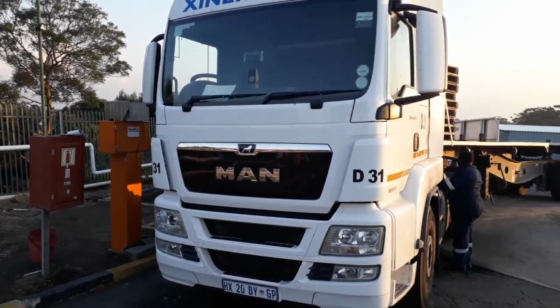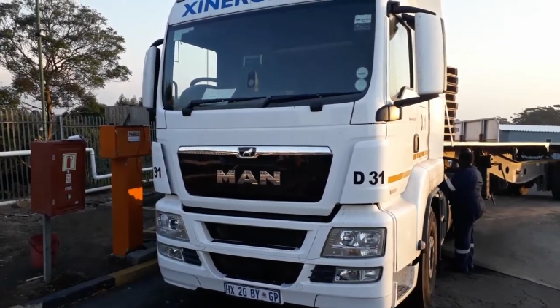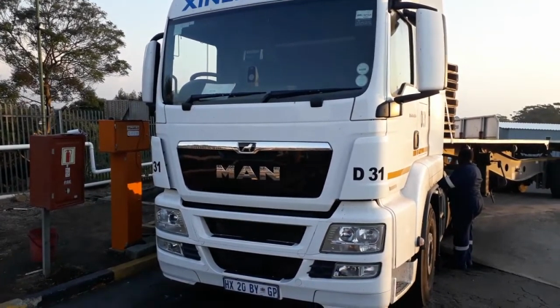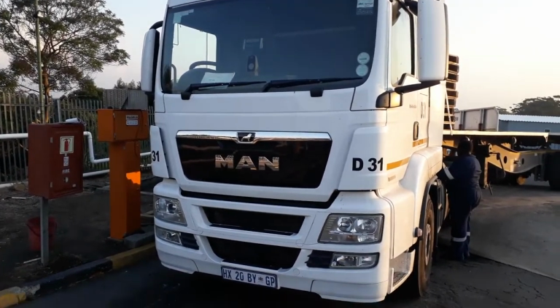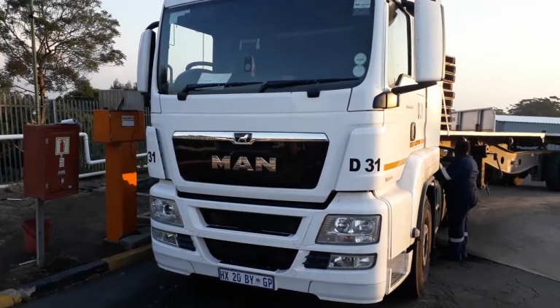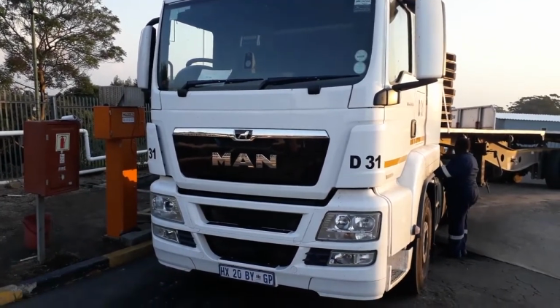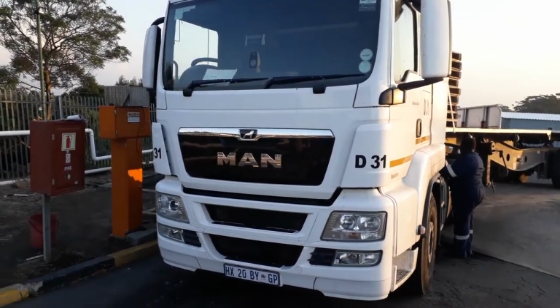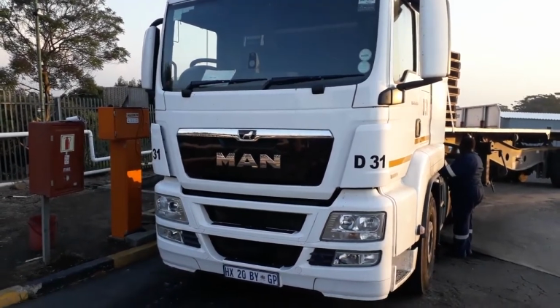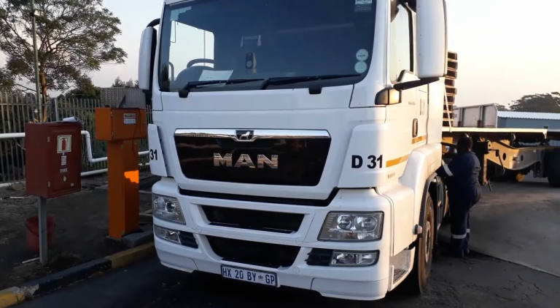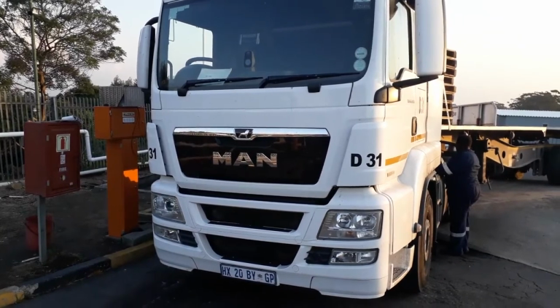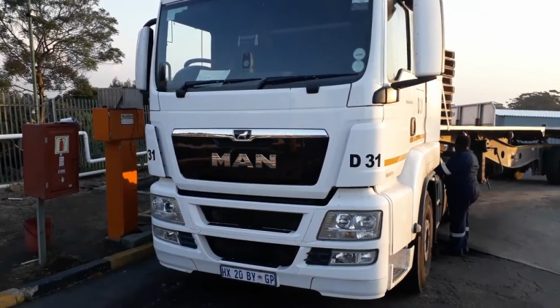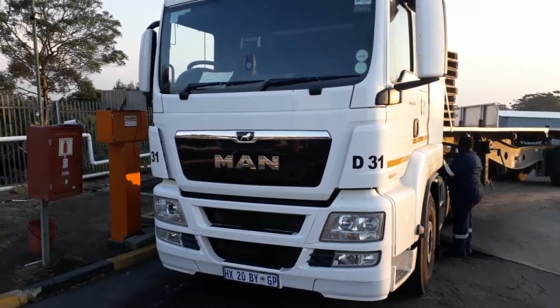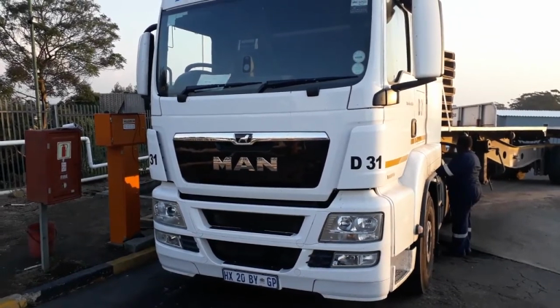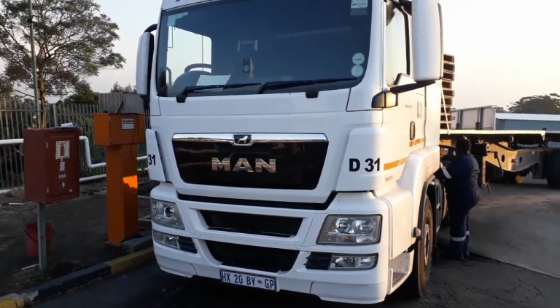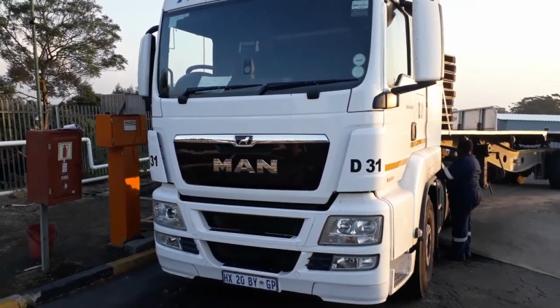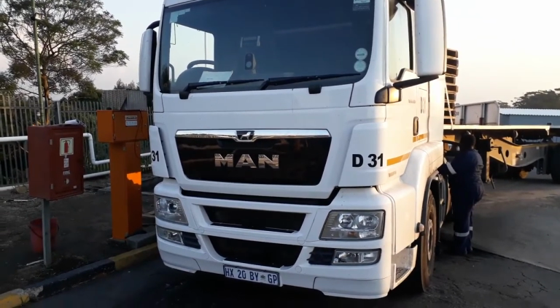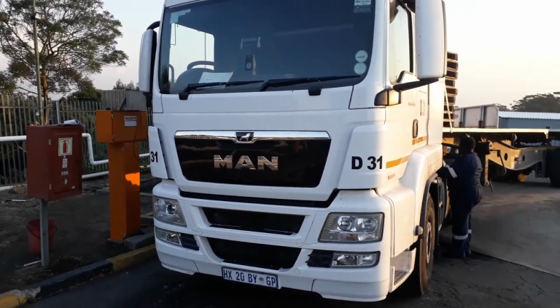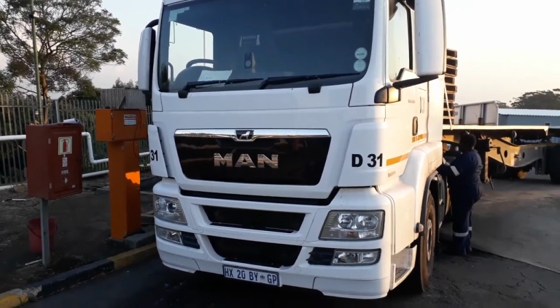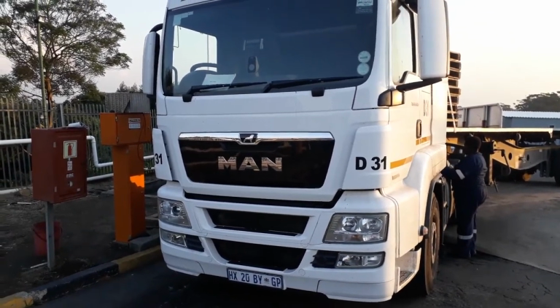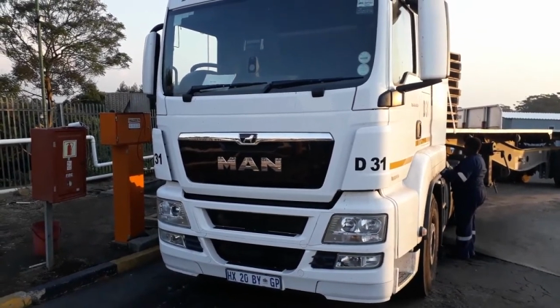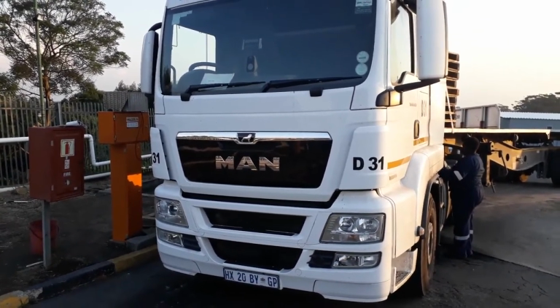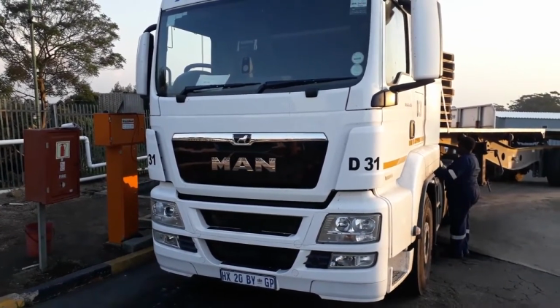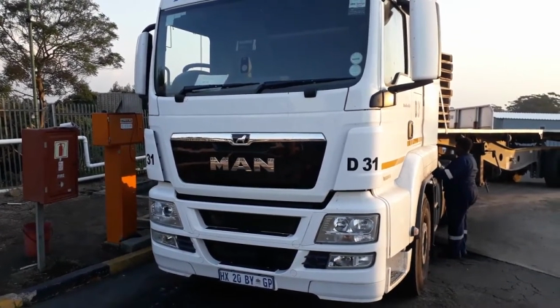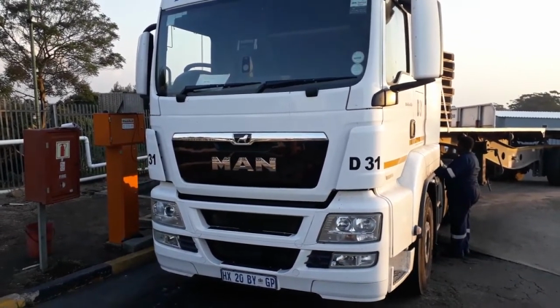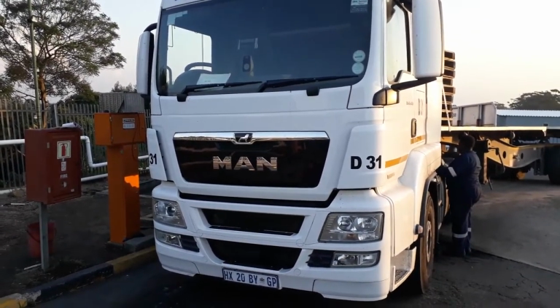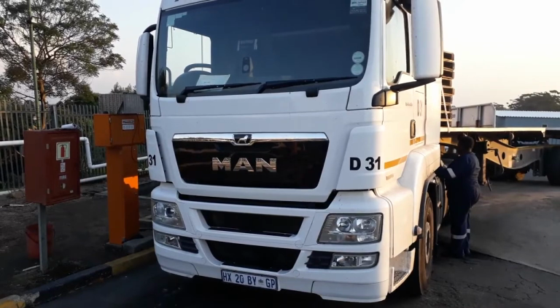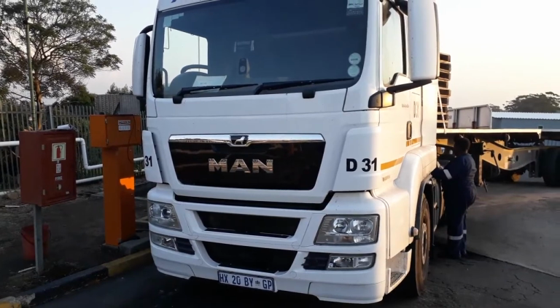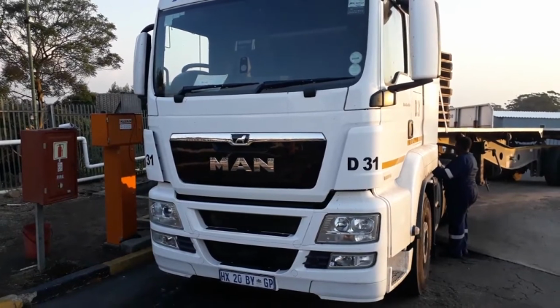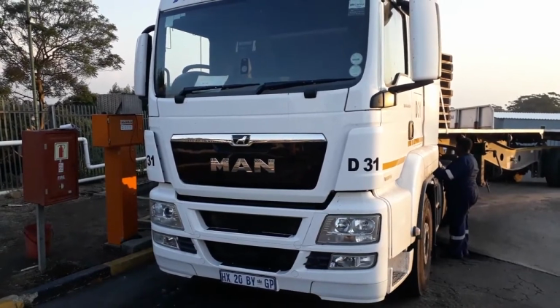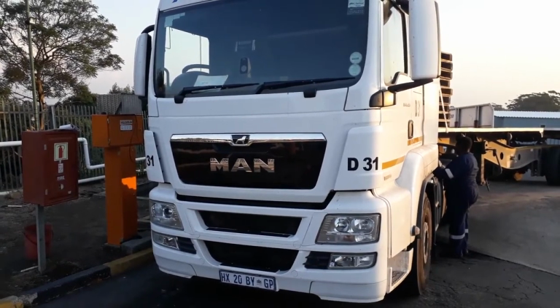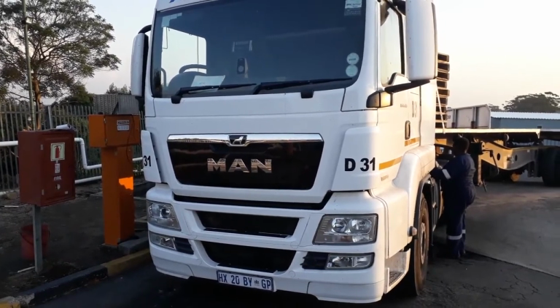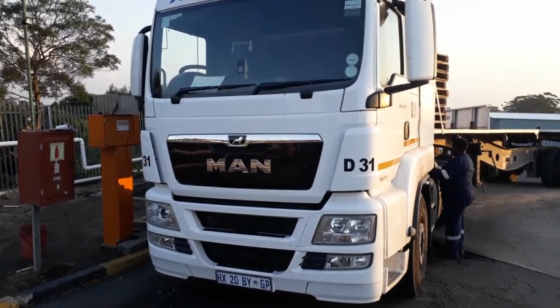We're basically trying to determine which of these vehicles are able to give us the best fuel consumption, value for money, driver comfort, and driver opinion.